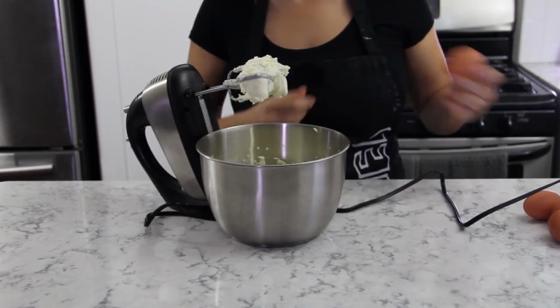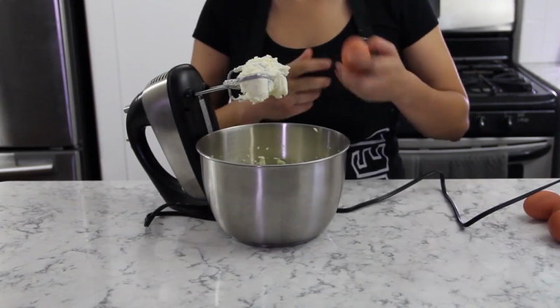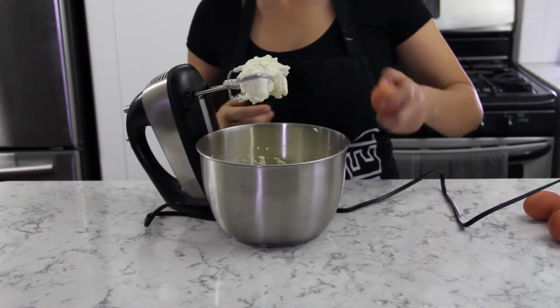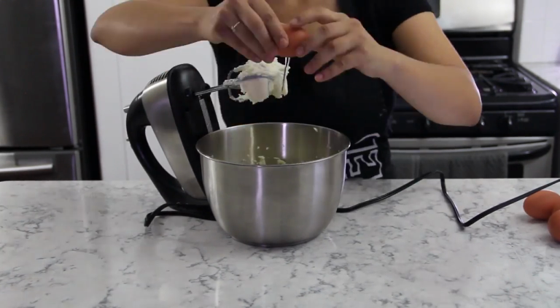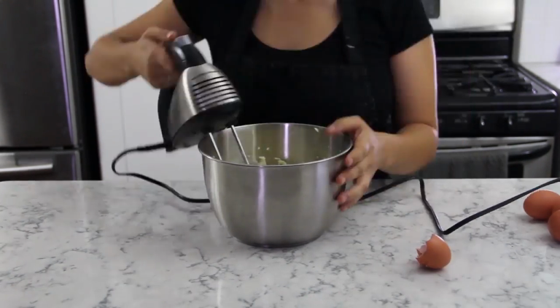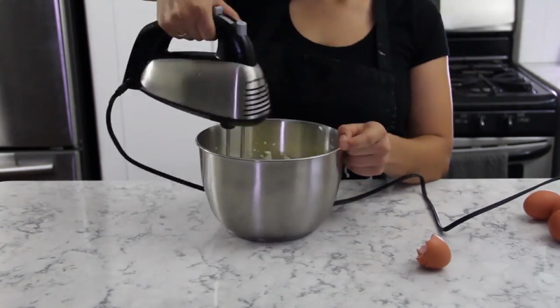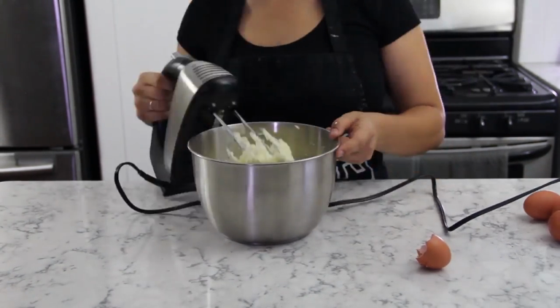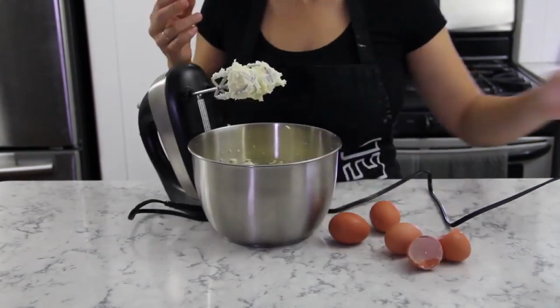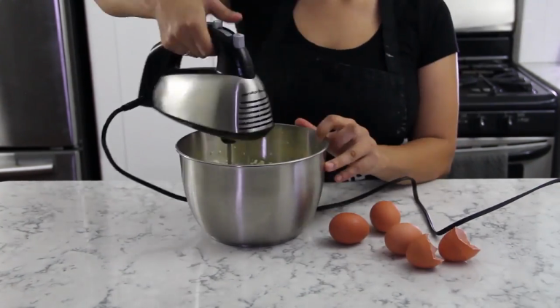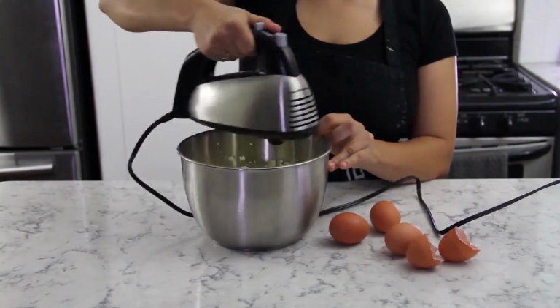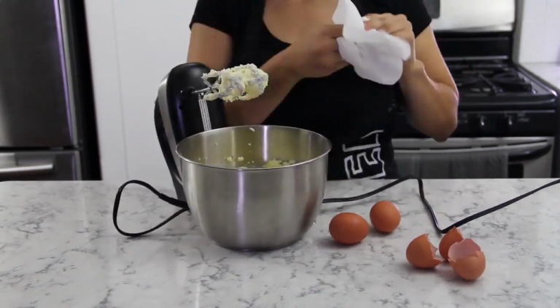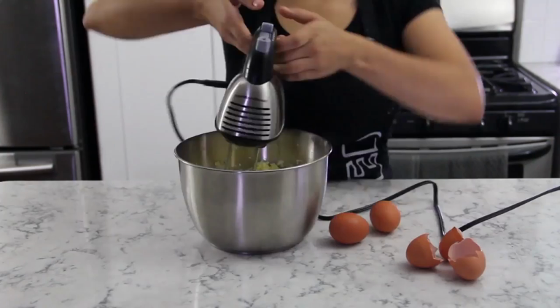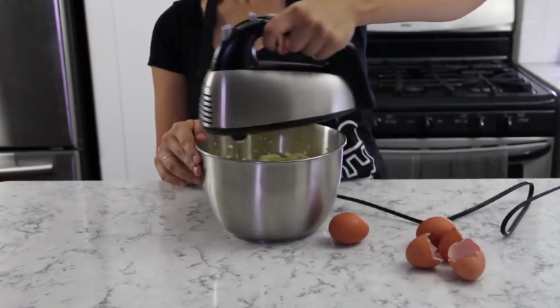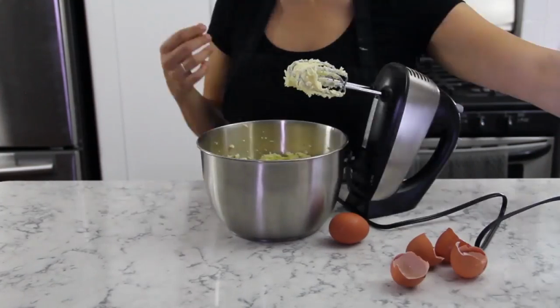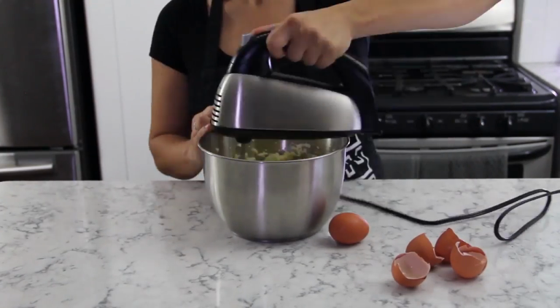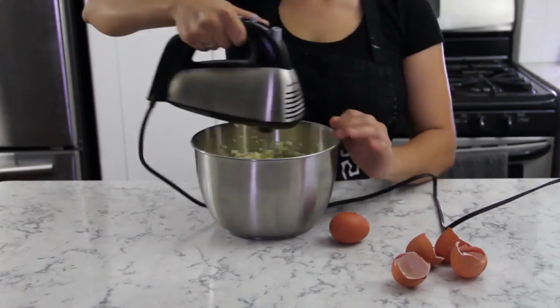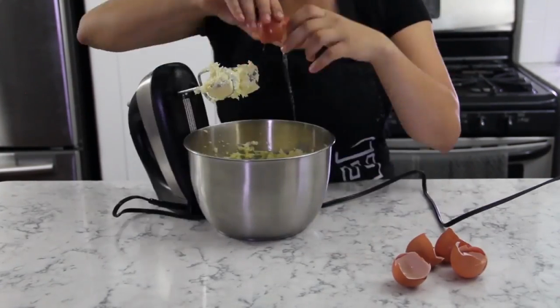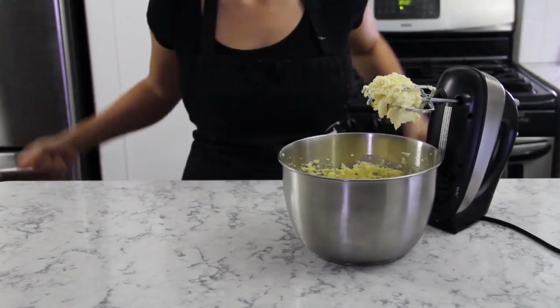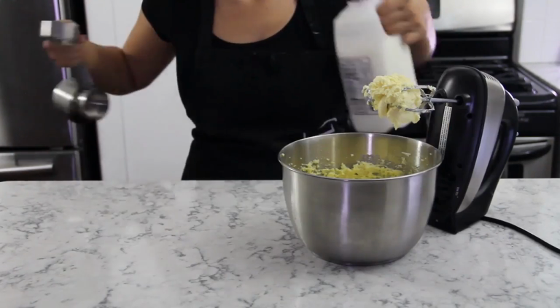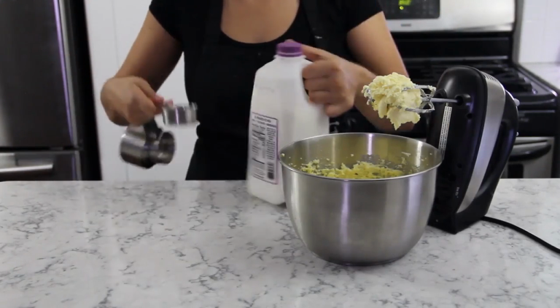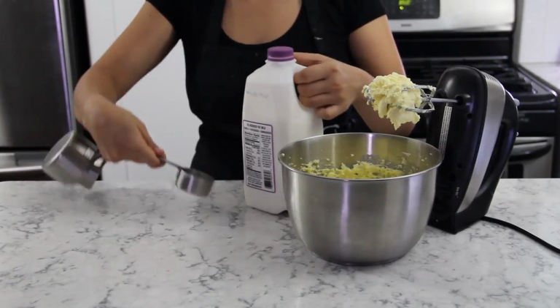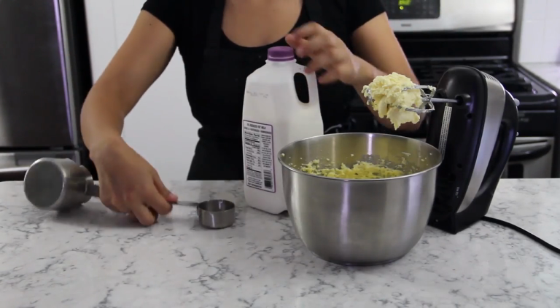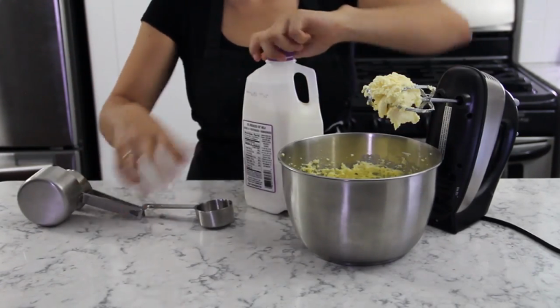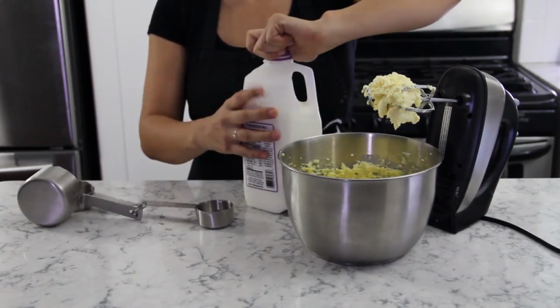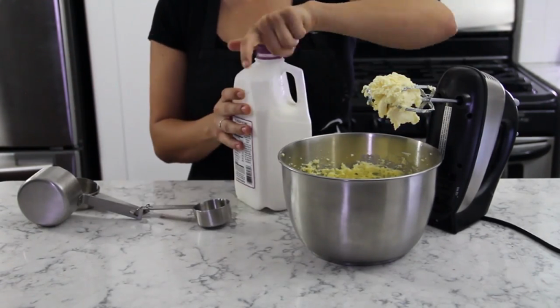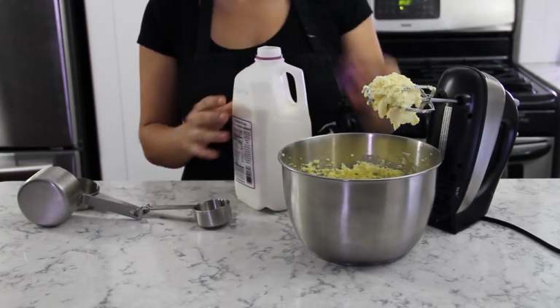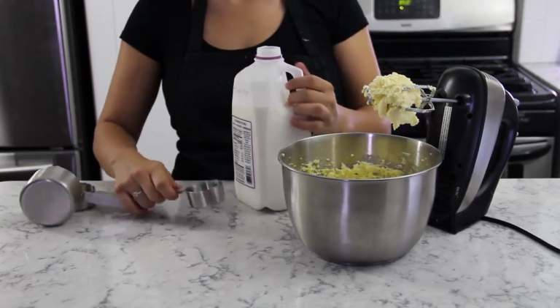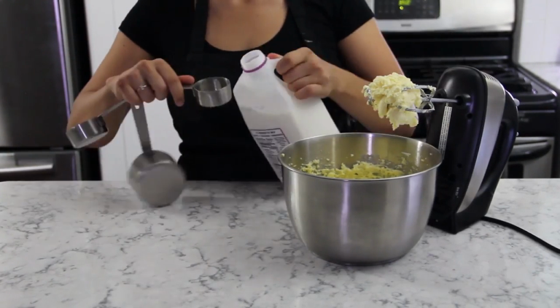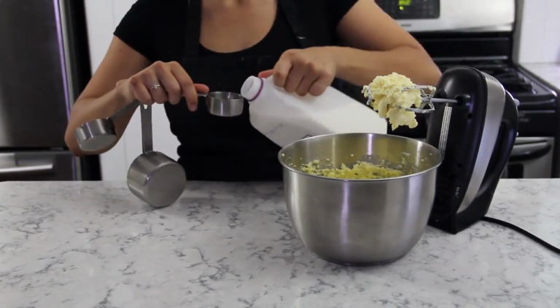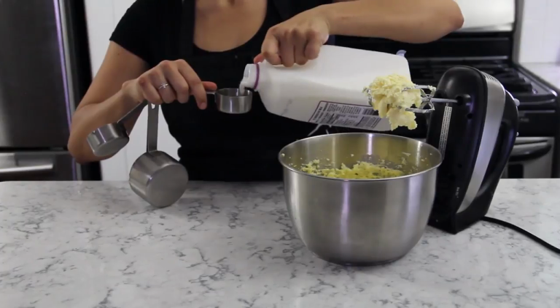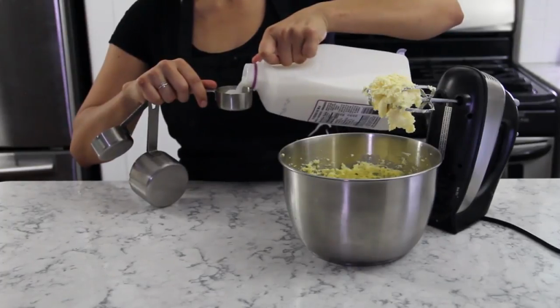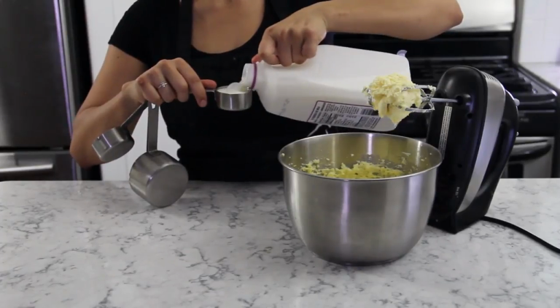Add in five chicken eggs, one at a time, because crafting takes nothing if not patience, and then add one-fourth a cup from your jug of milk. A jug is like a Skyrim hipster mason jar.